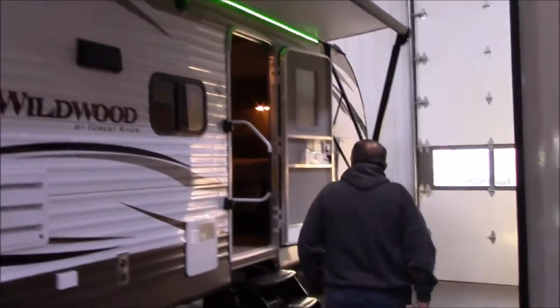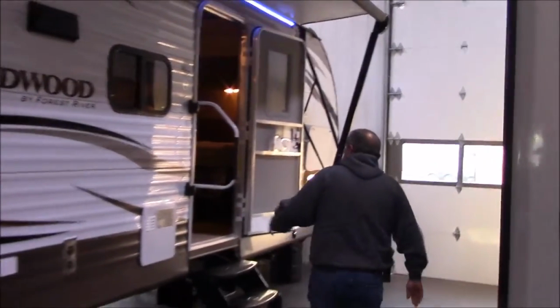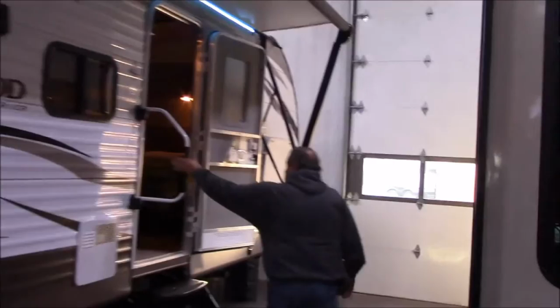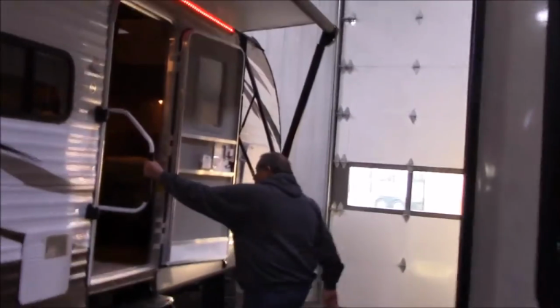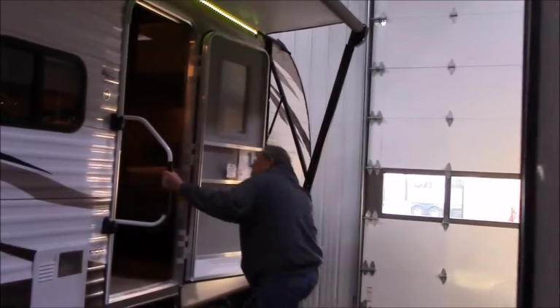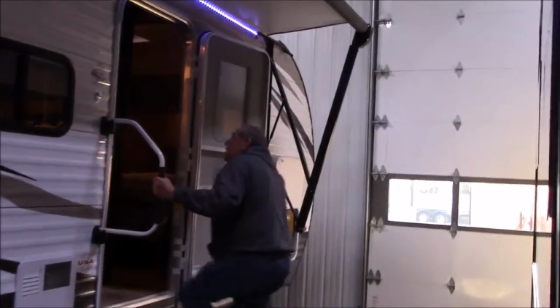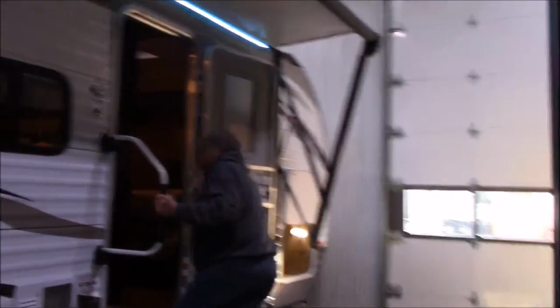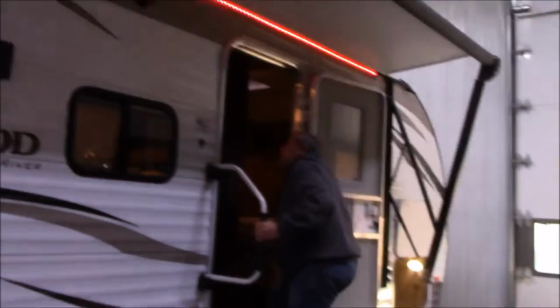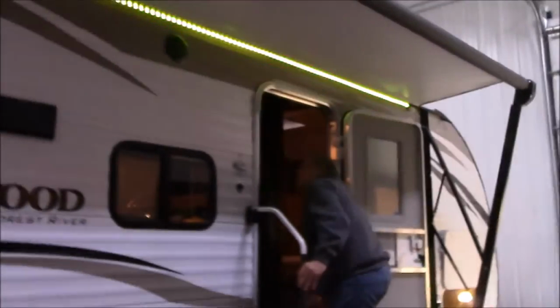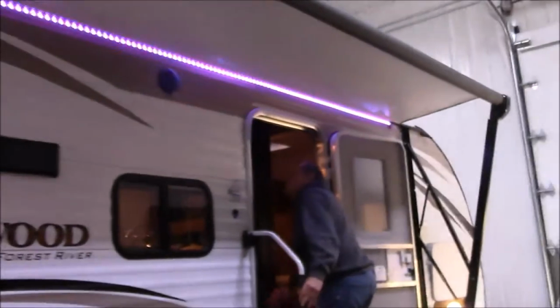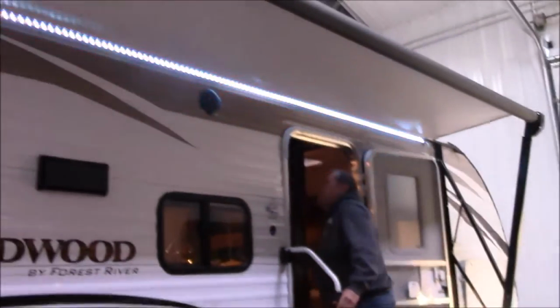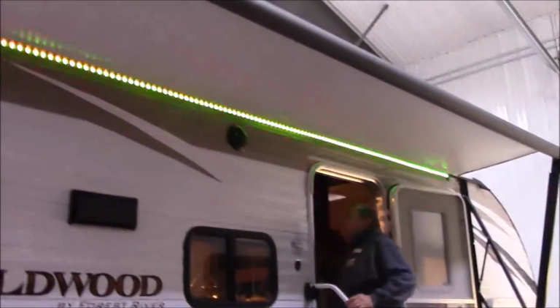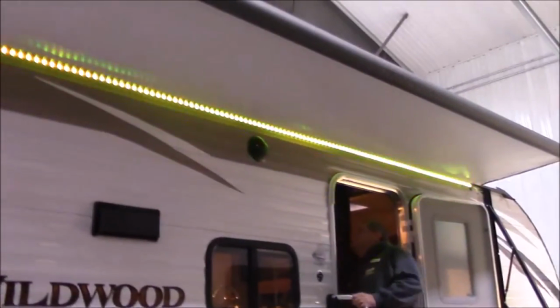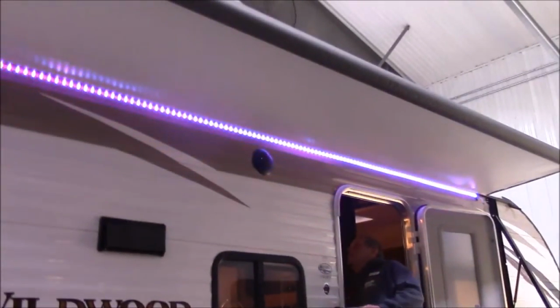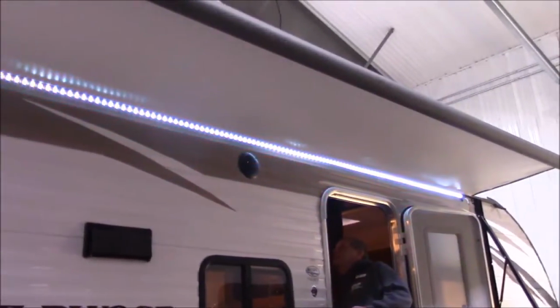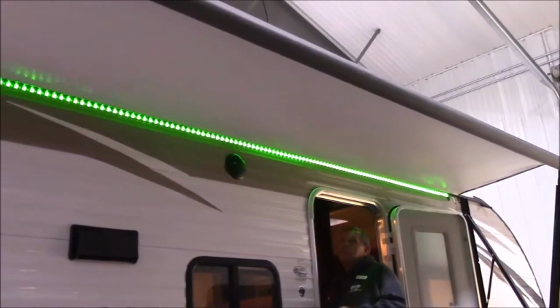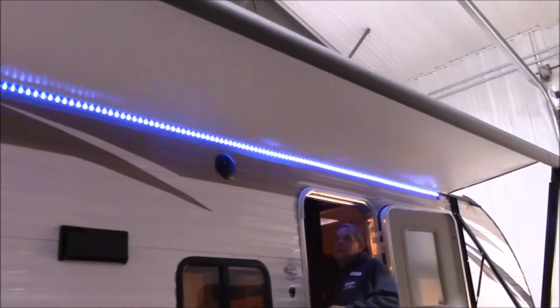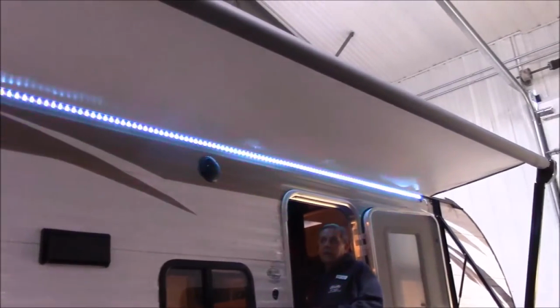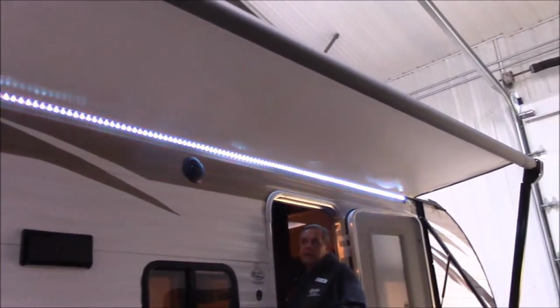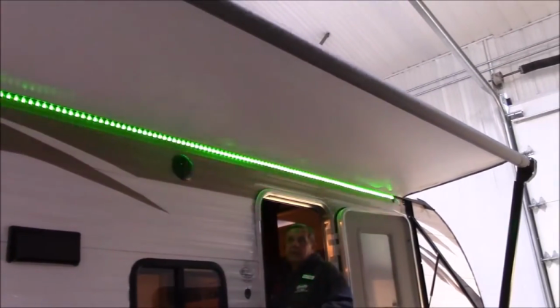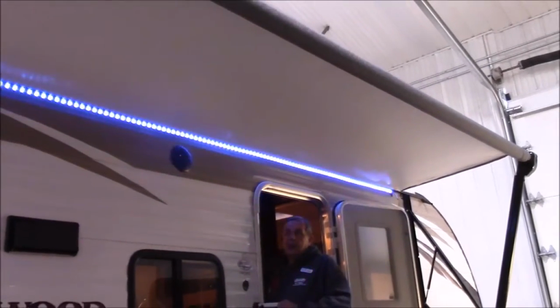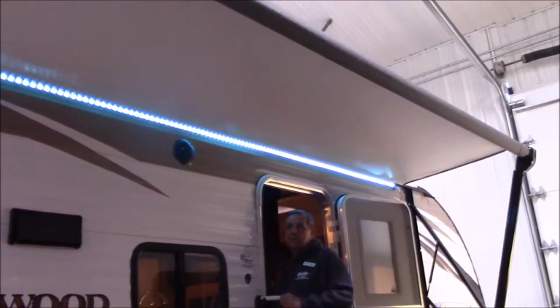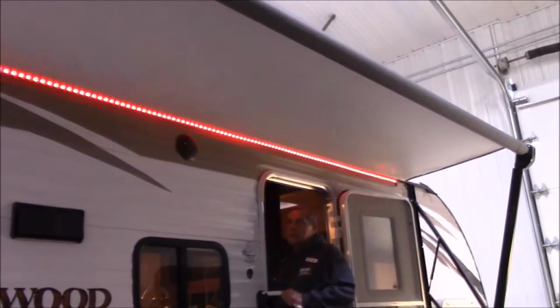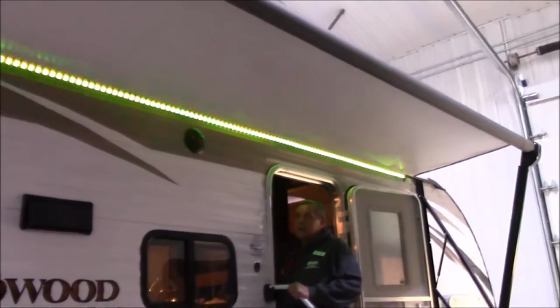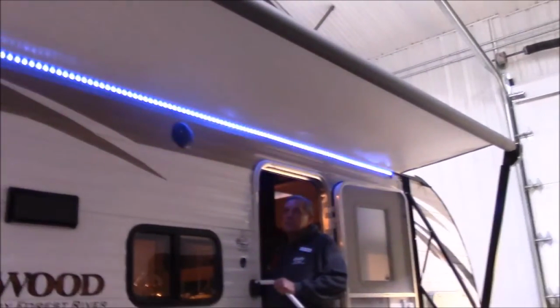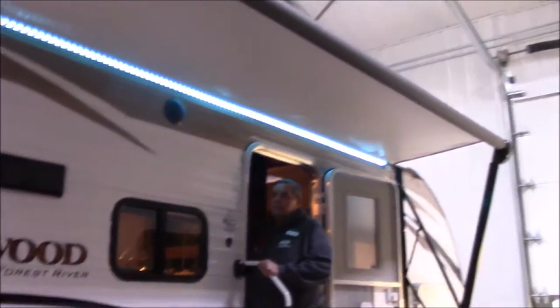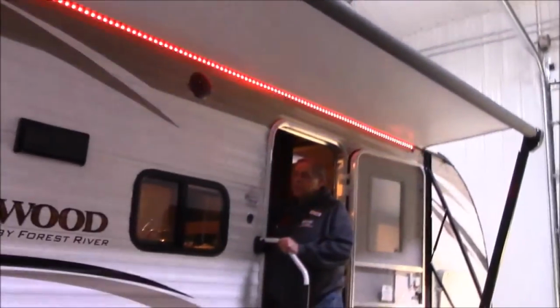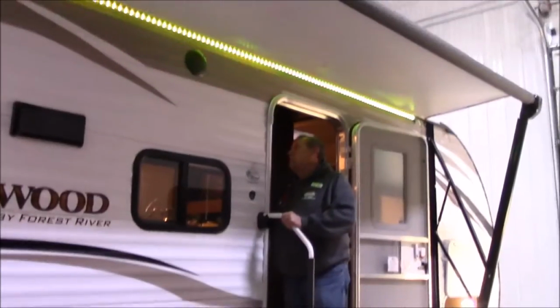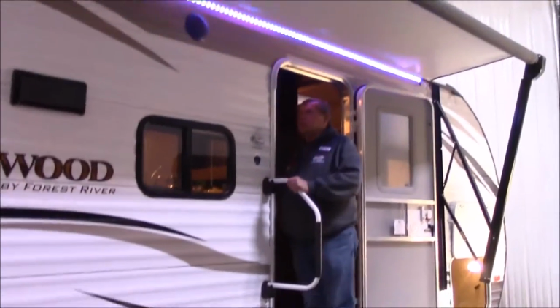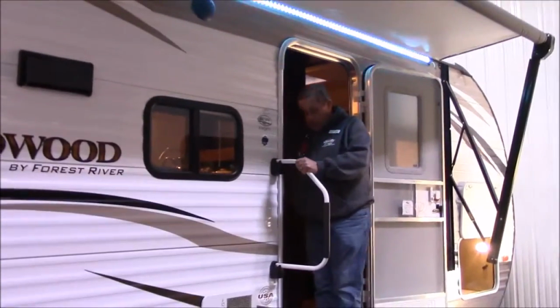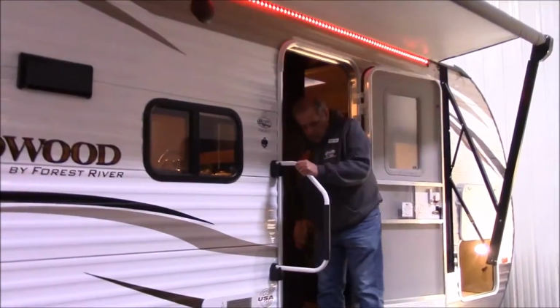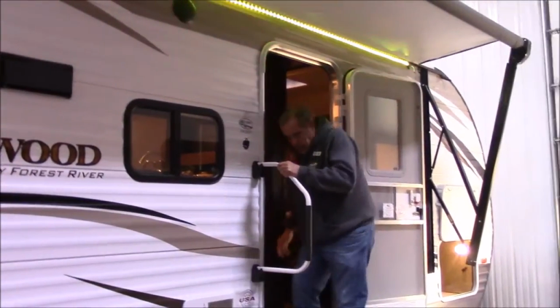Also, stand right there — I want to show you something. Look at there — electric awning. That simple. Push of a button, in or out.